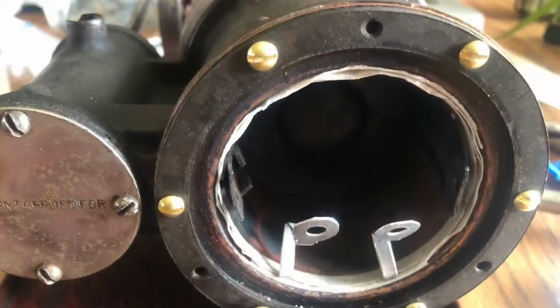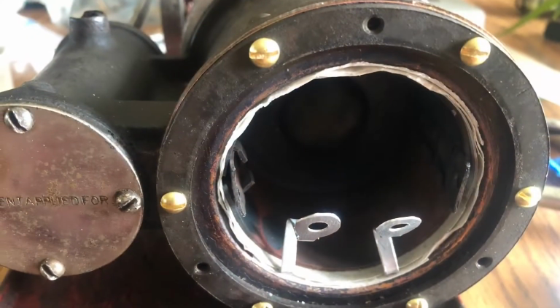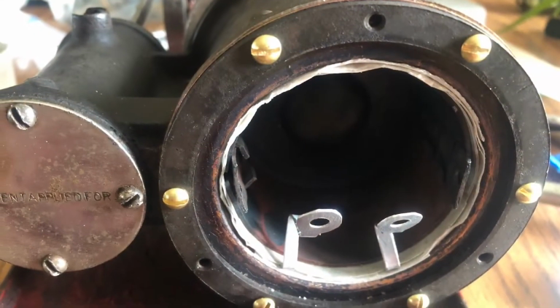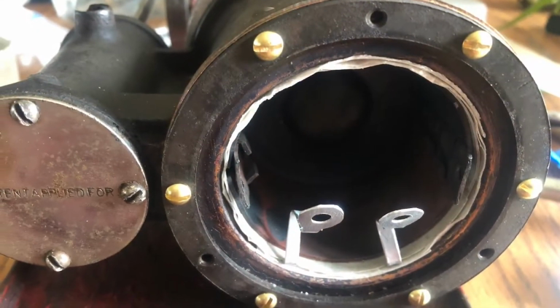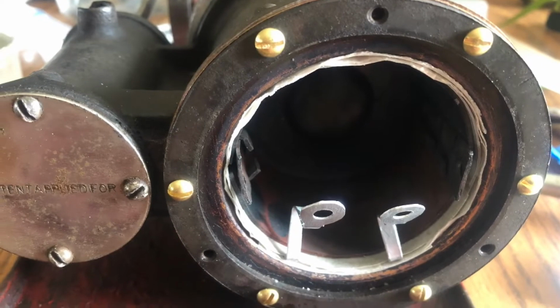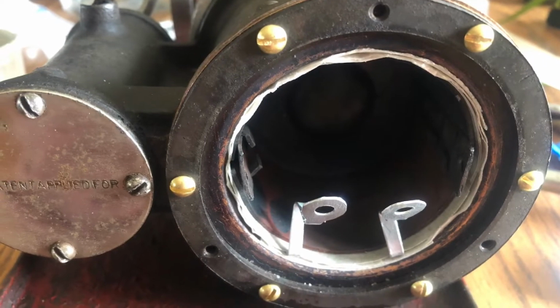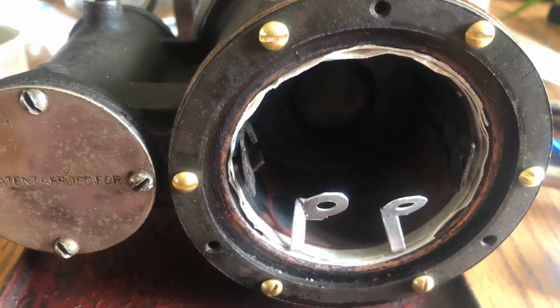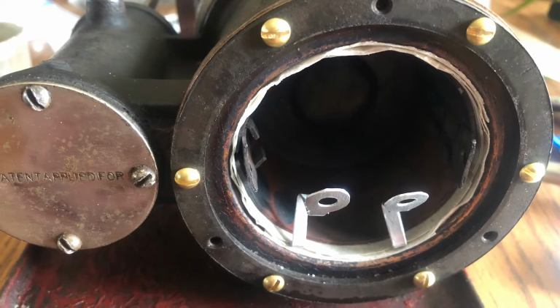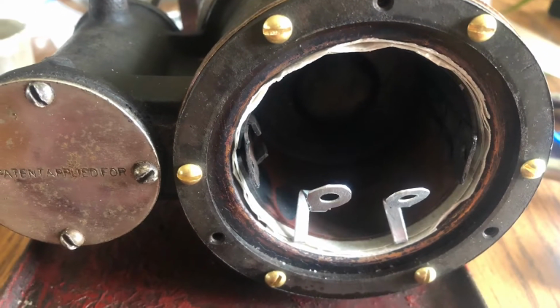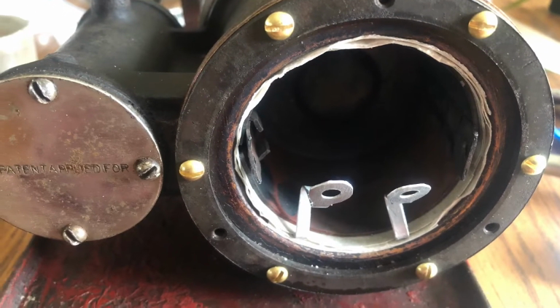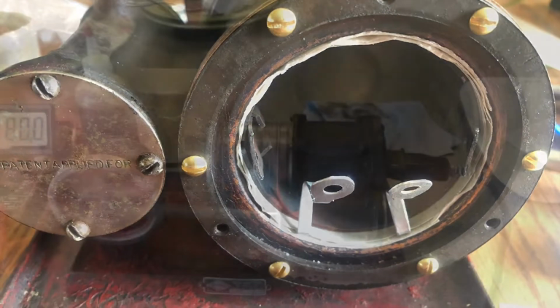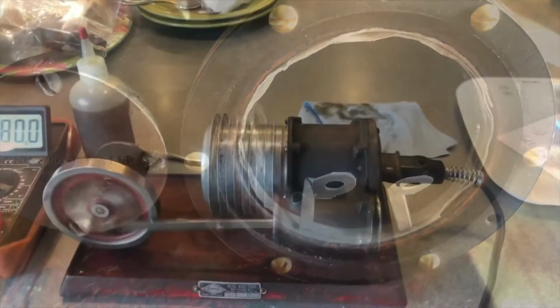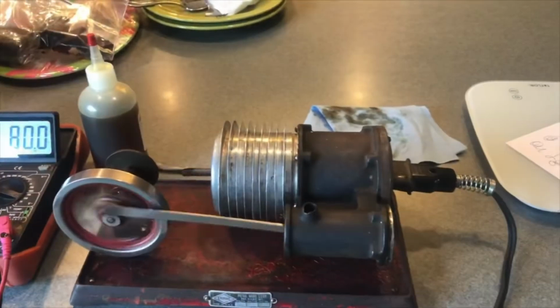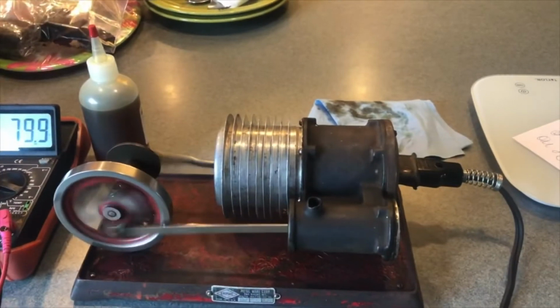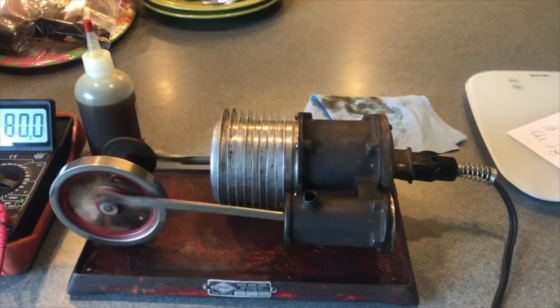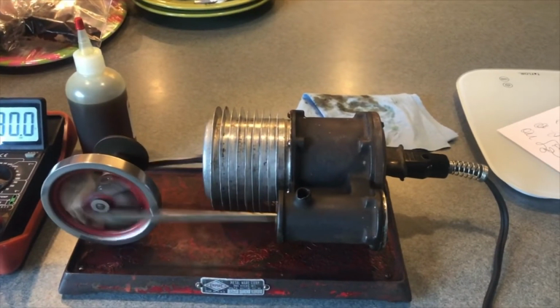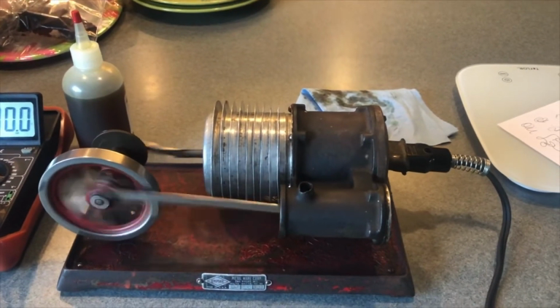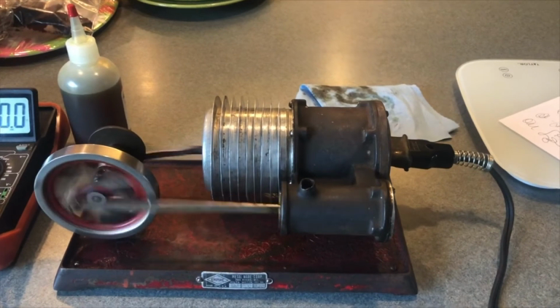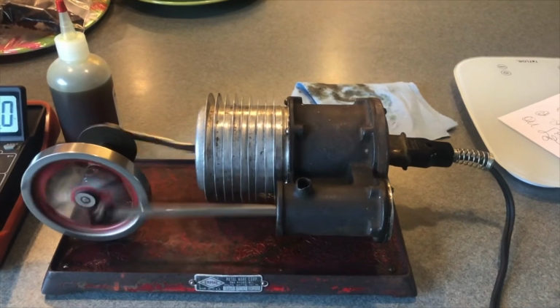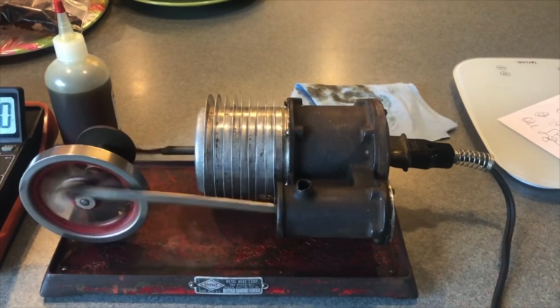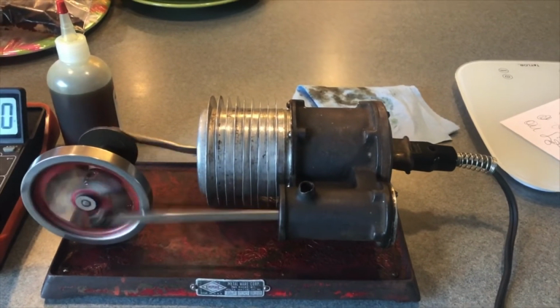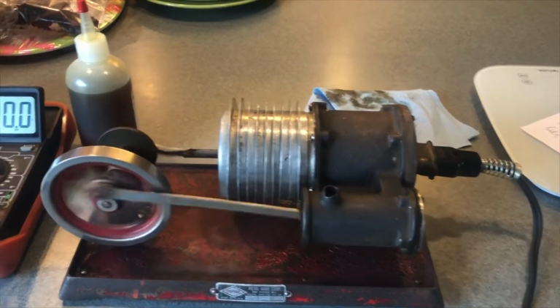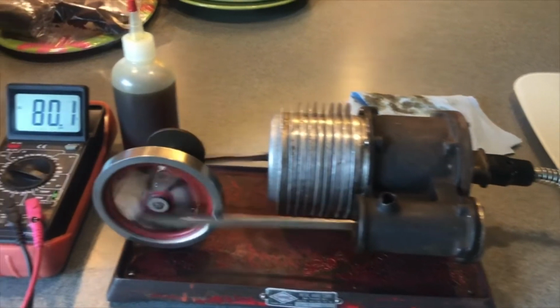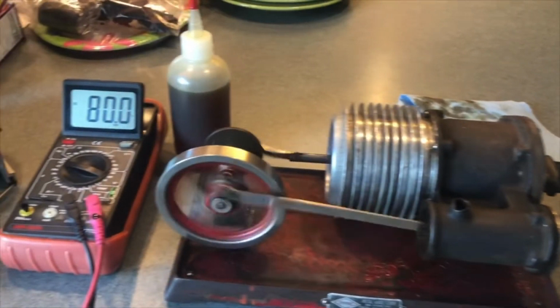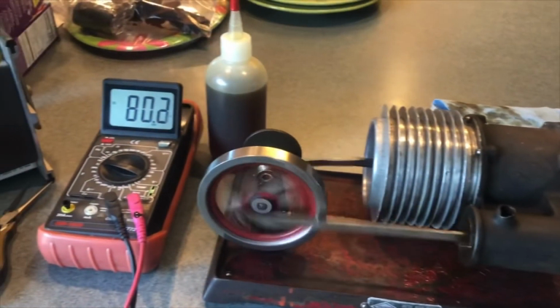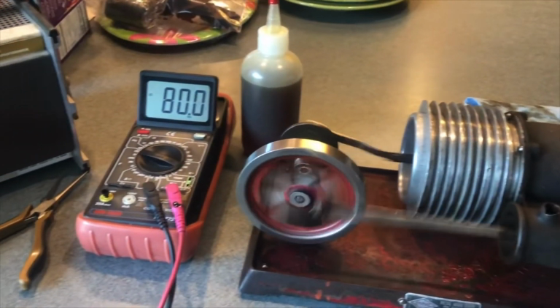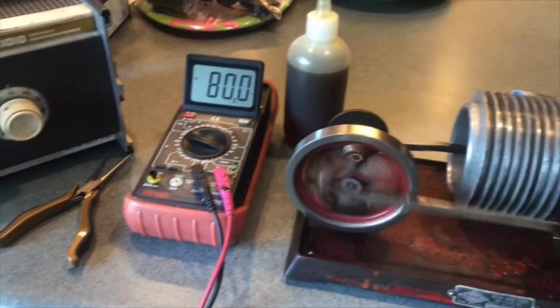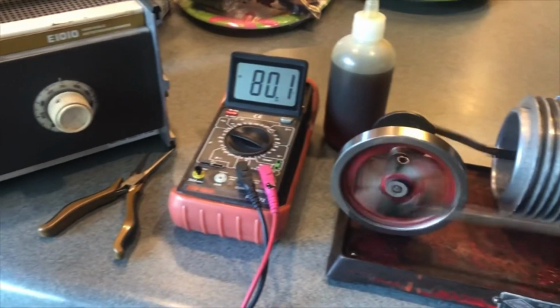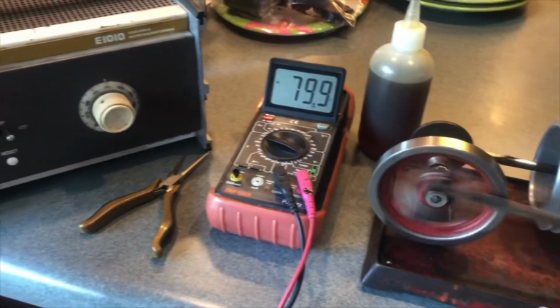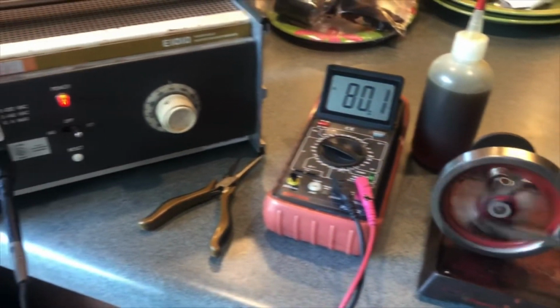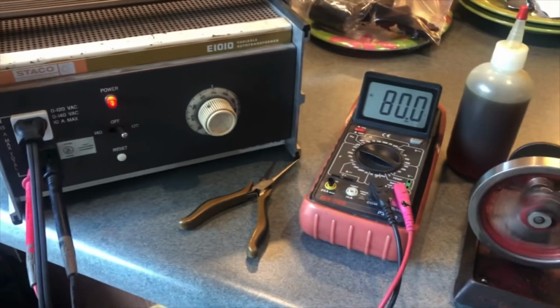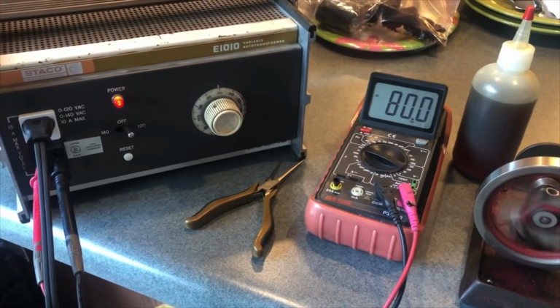Here's the new heater installed. It's running perfectly now. The heater works very well — couldn't be more pleased with it.